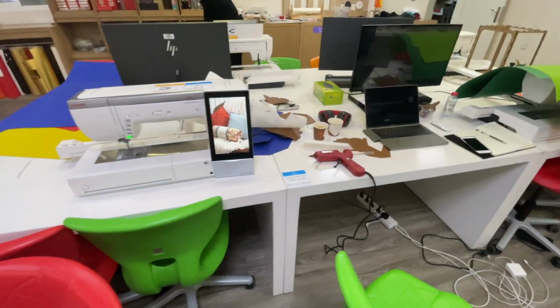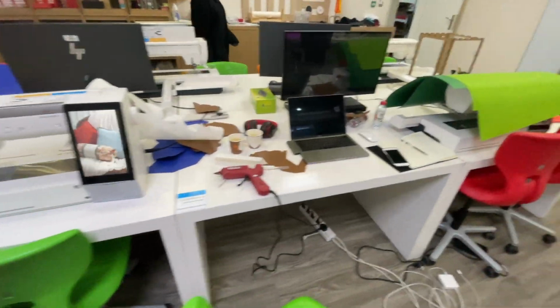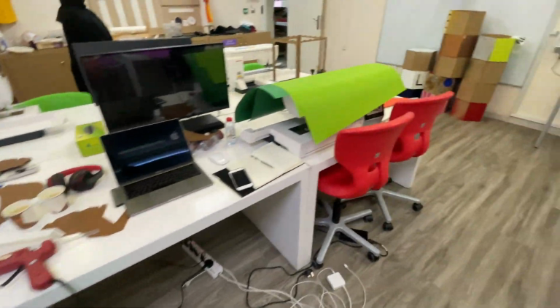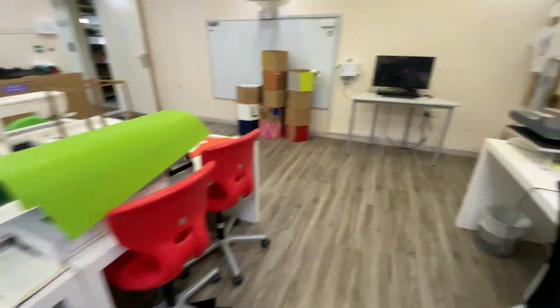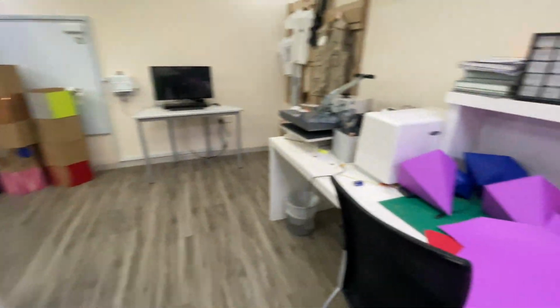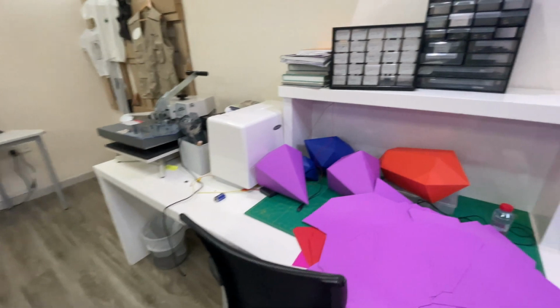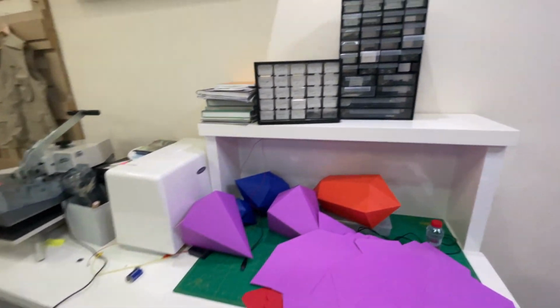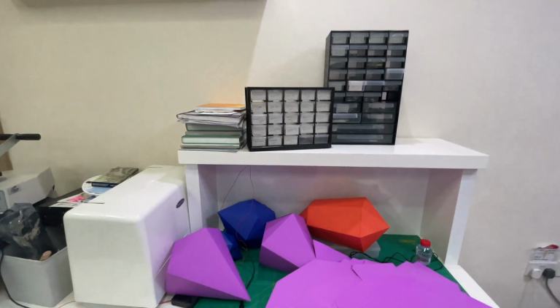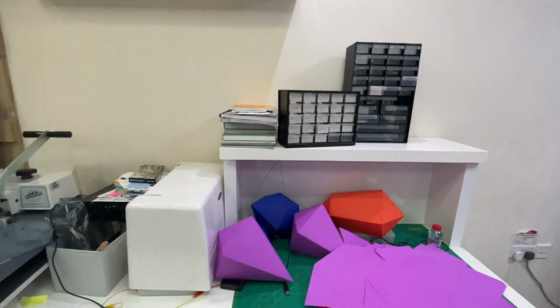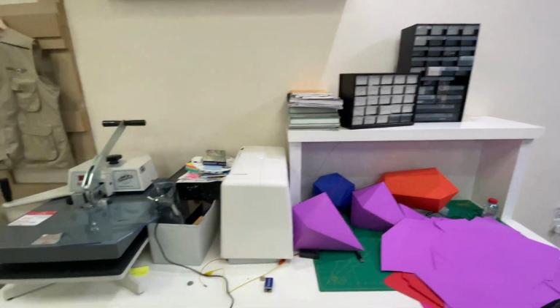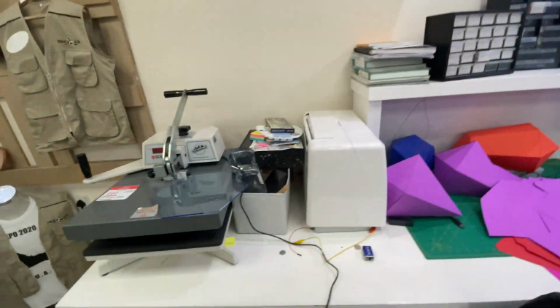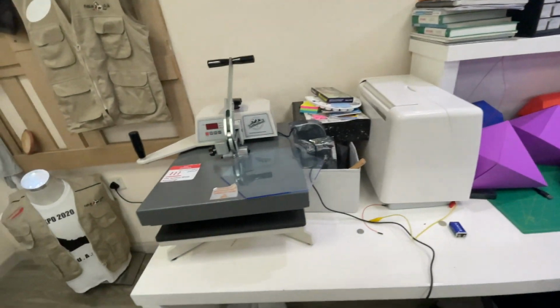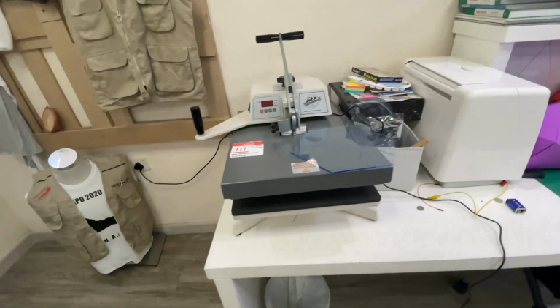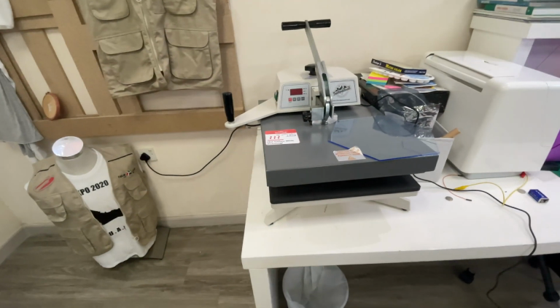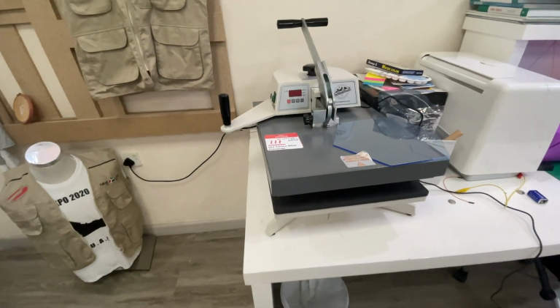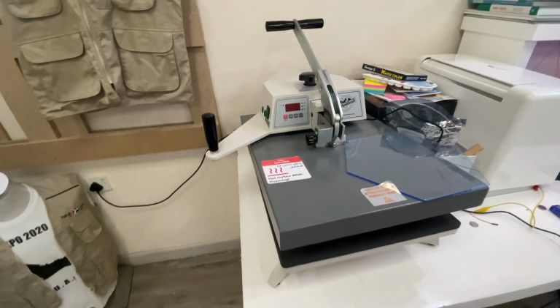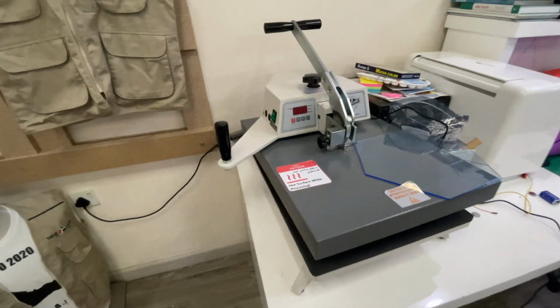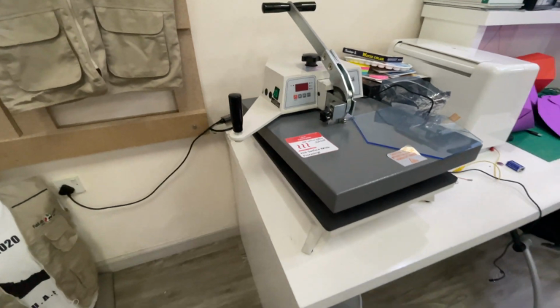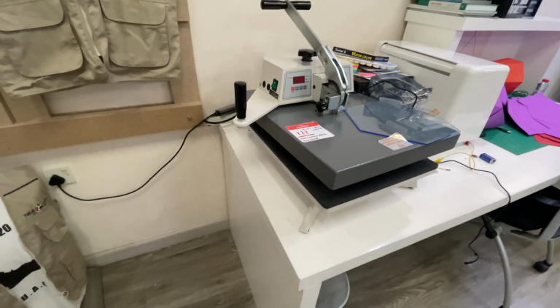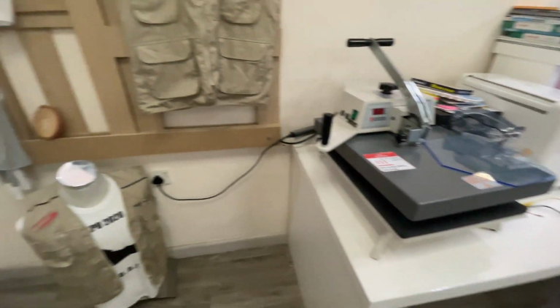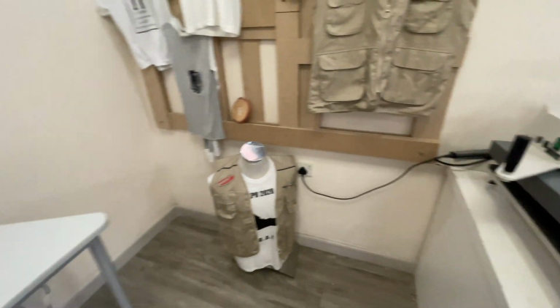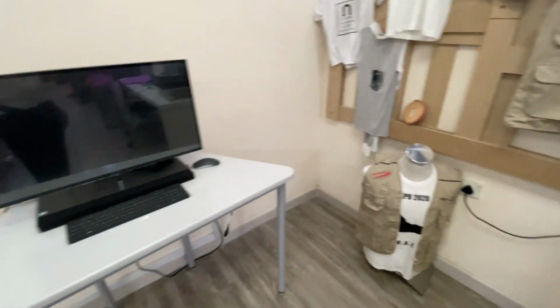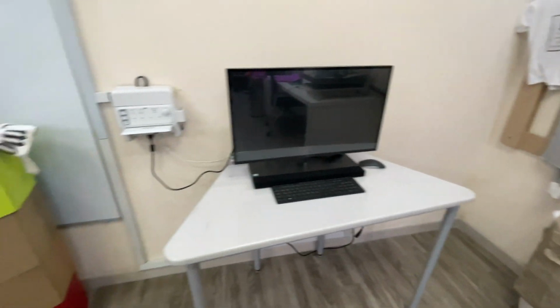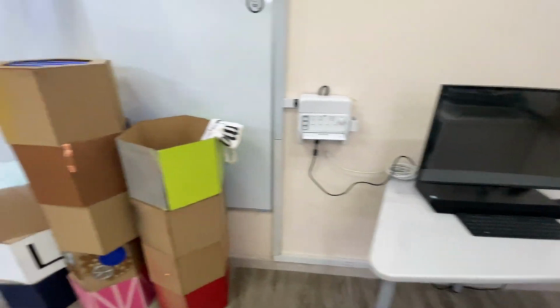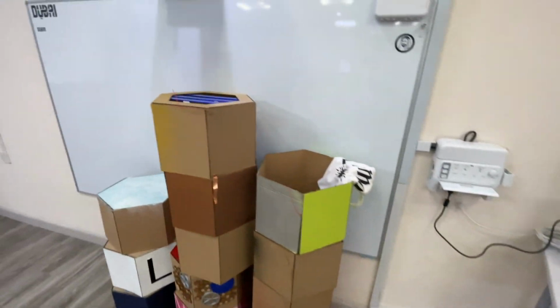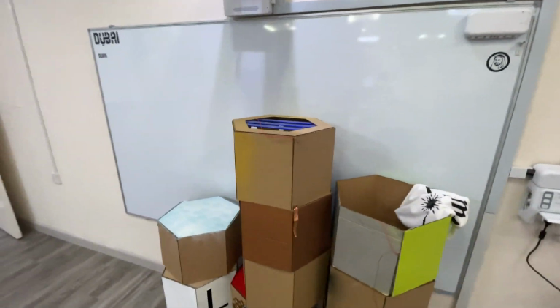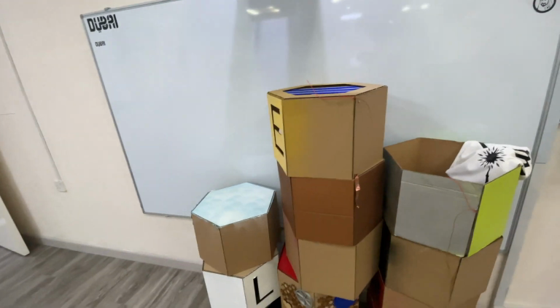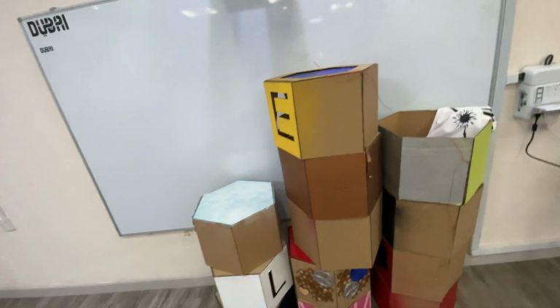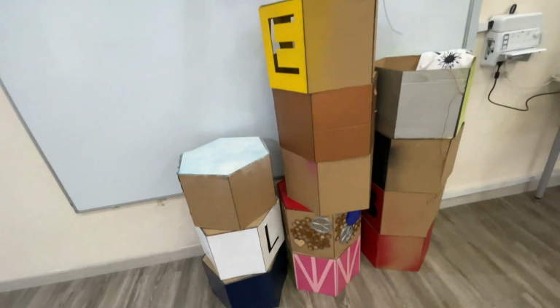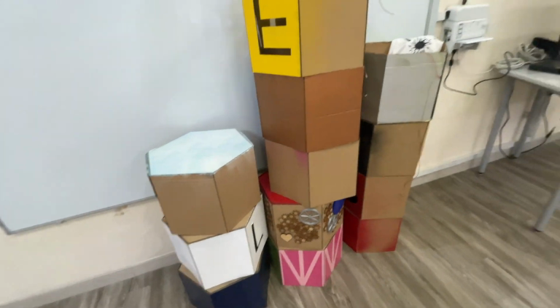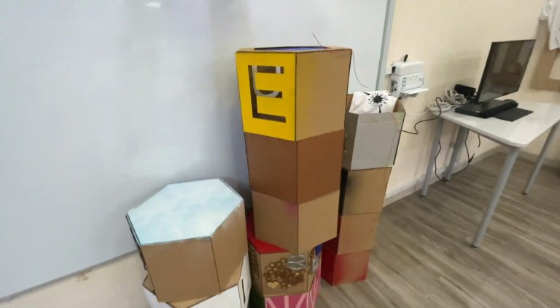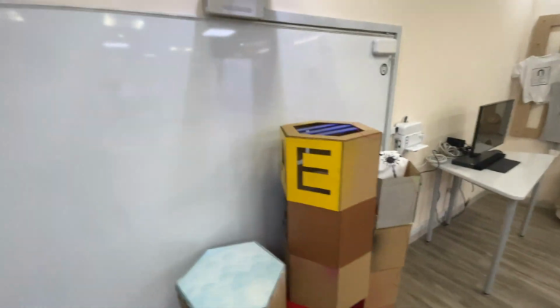So this is the place, guys. If you are in UAE and looking for a maker community or Fab Lab facilities, this is the place to go. I will put the link below on how to approach them and work with them.